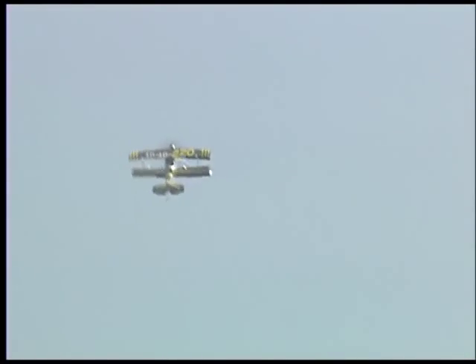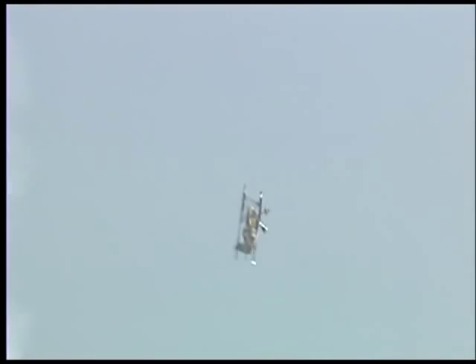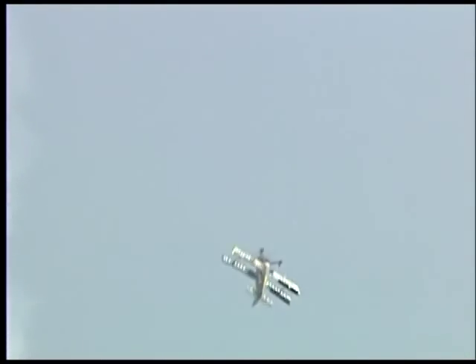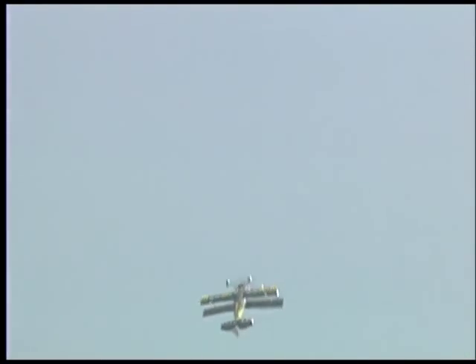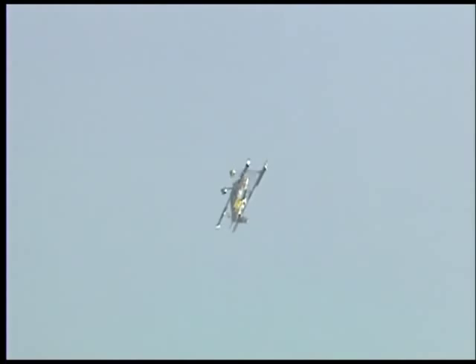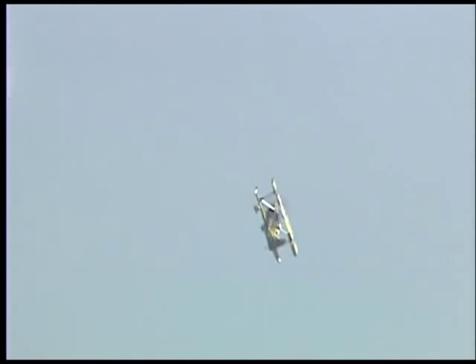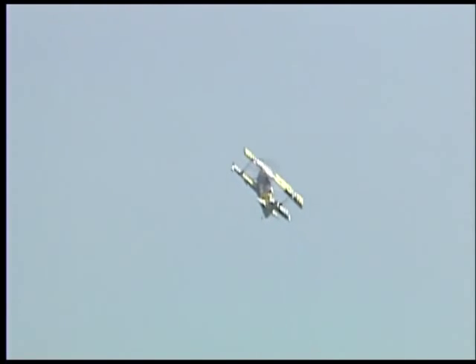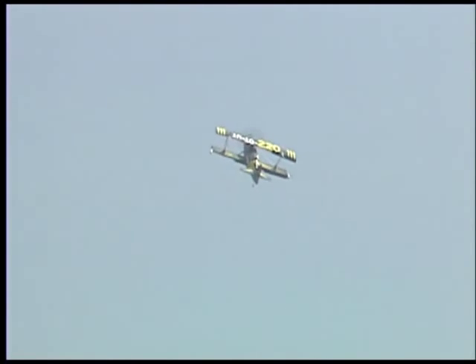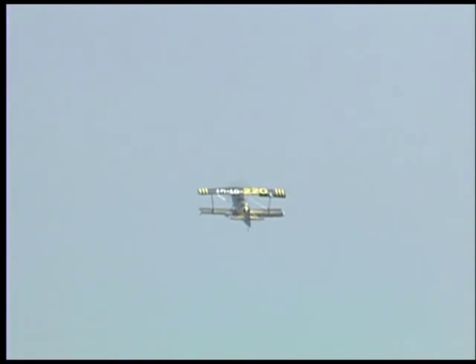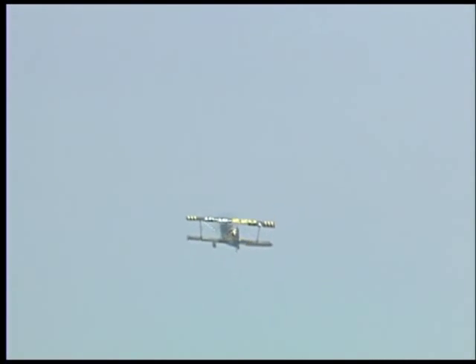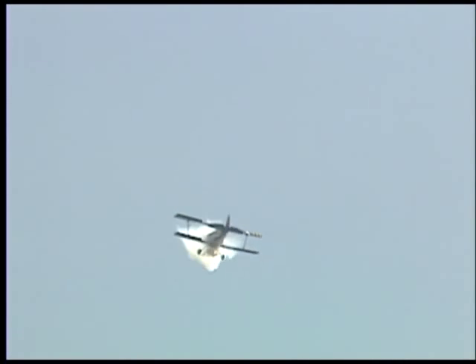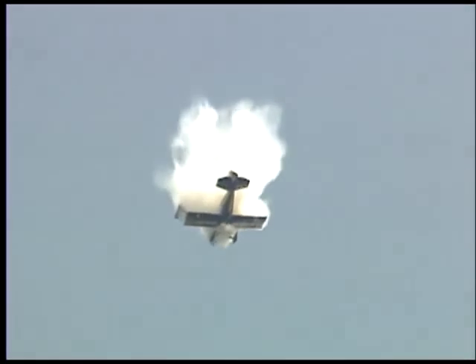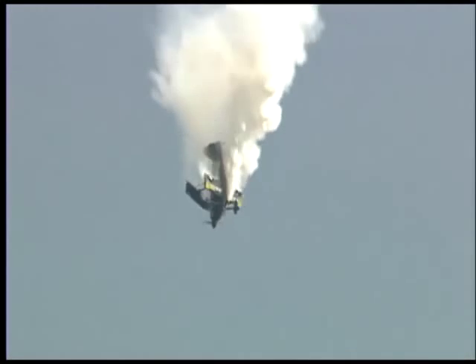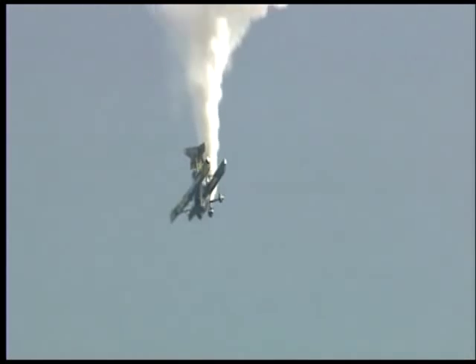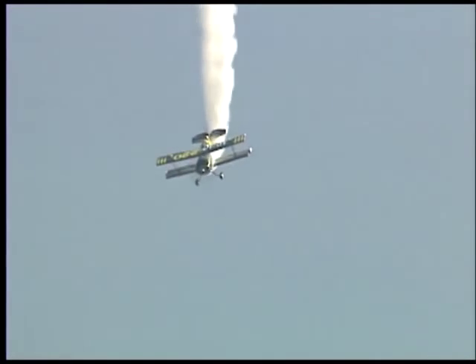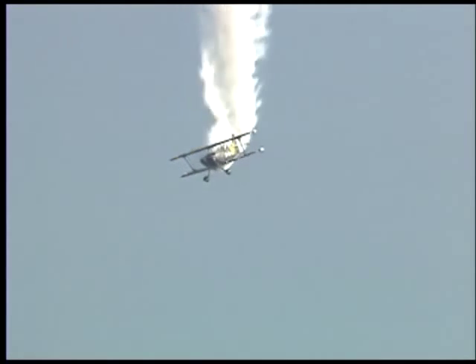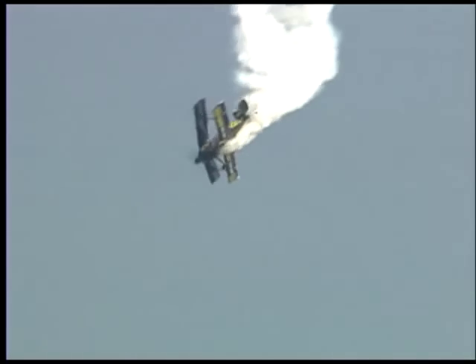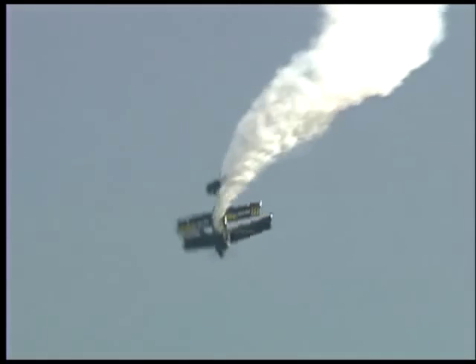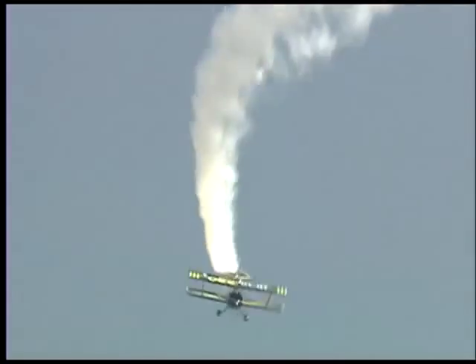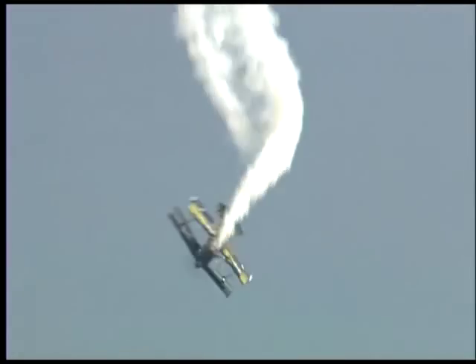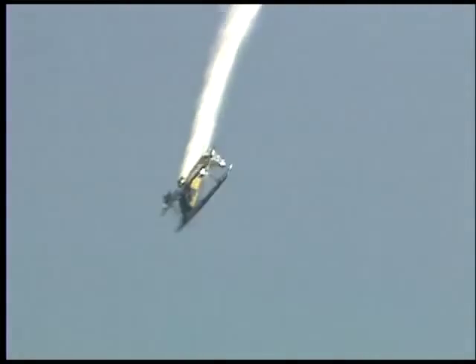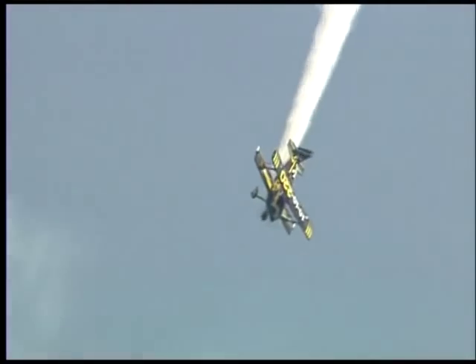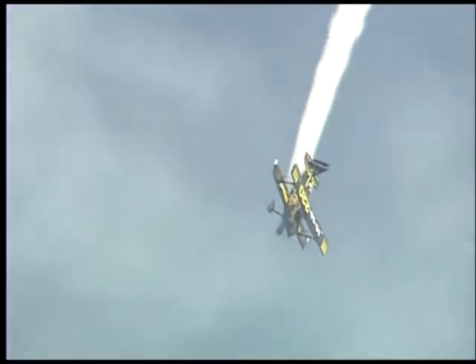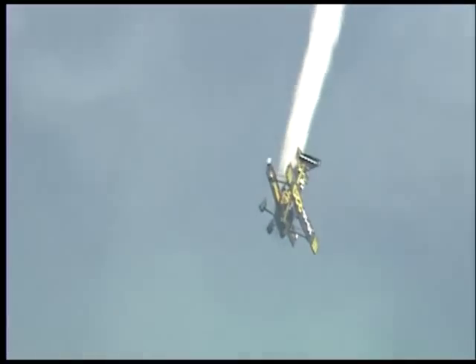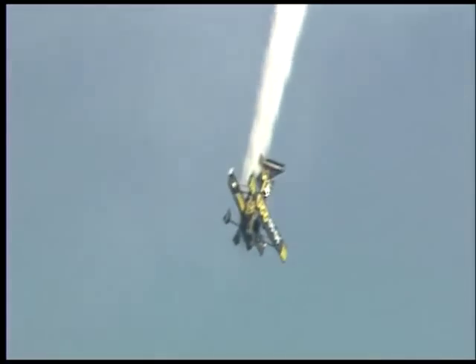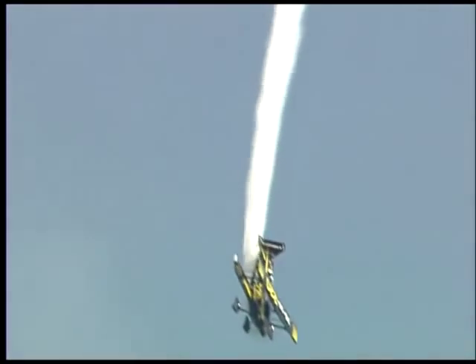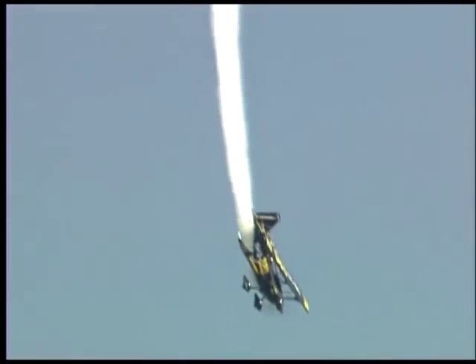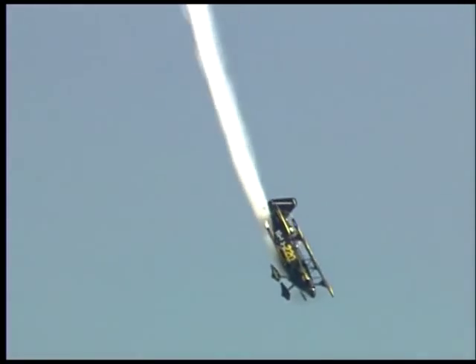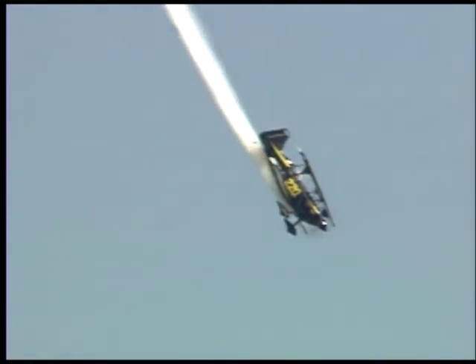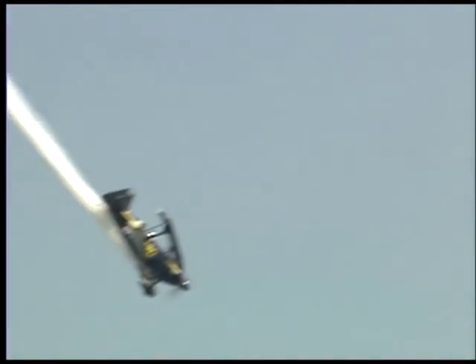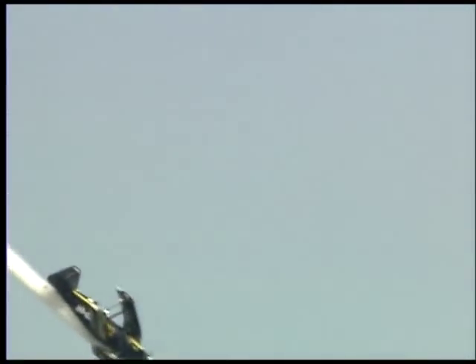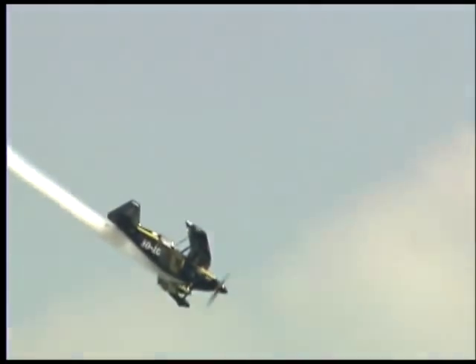He is going to back this aircraft up, looking for negative air speeds in excess of 90 miles an hour. Letting that nose fall down through the horizon into a set of snap rolls as he drives off to air show right.